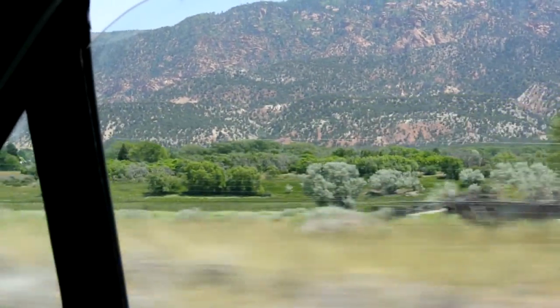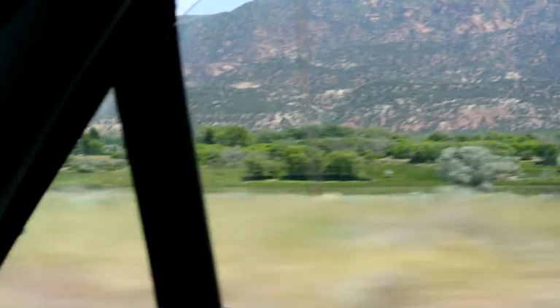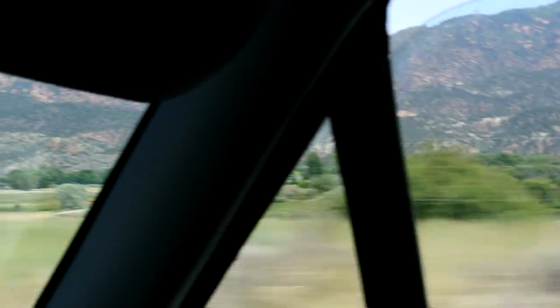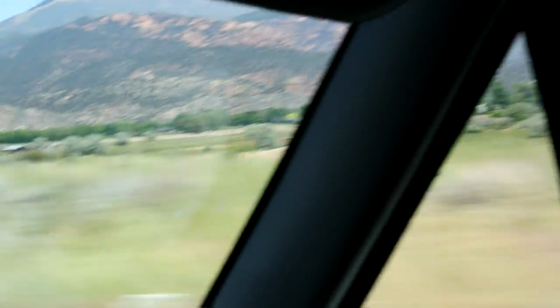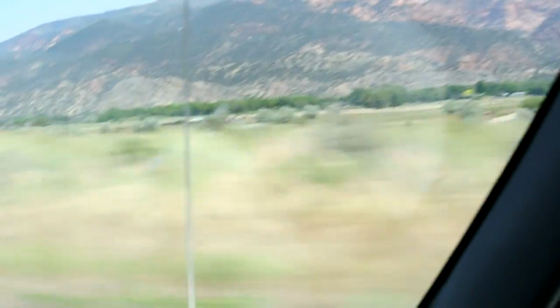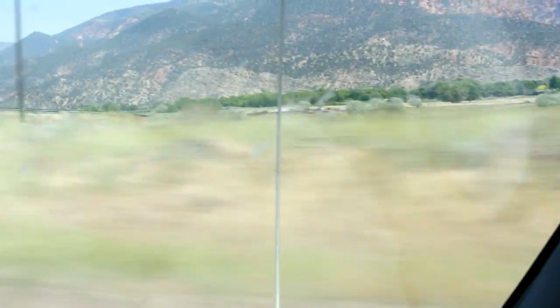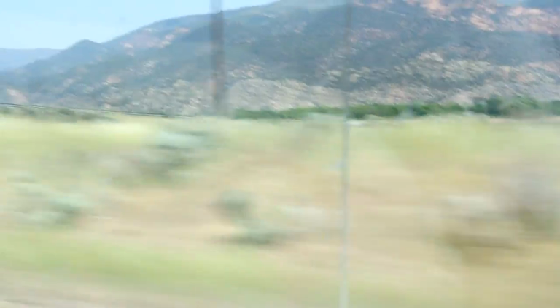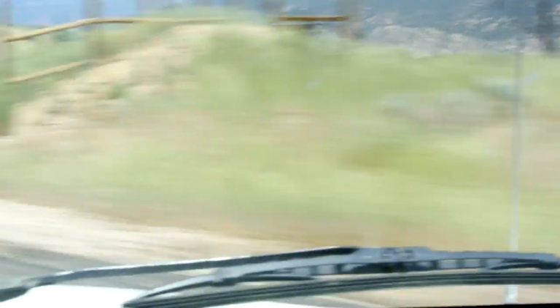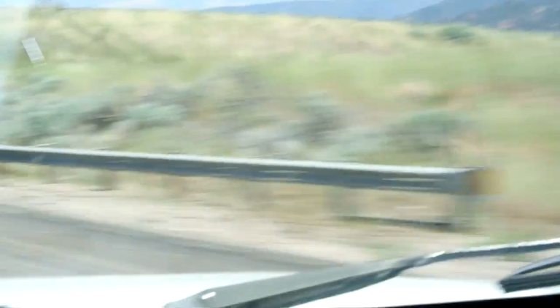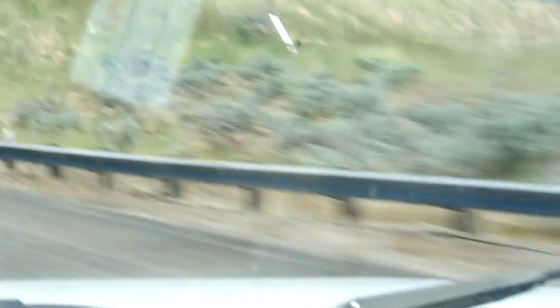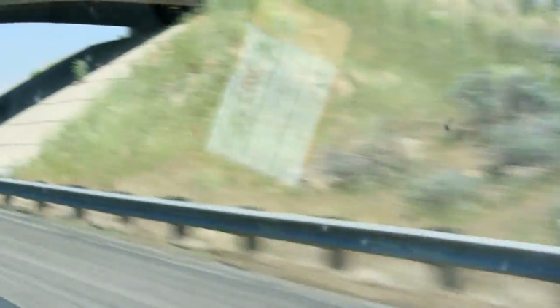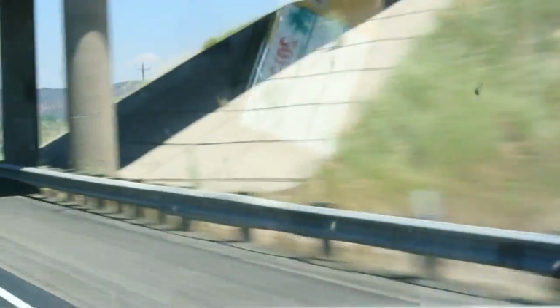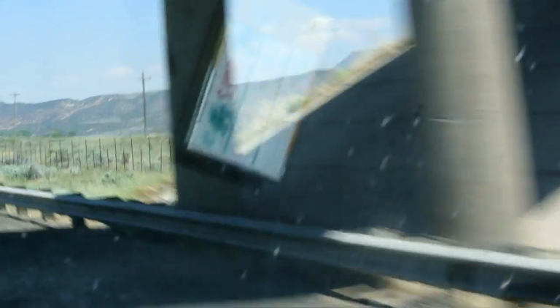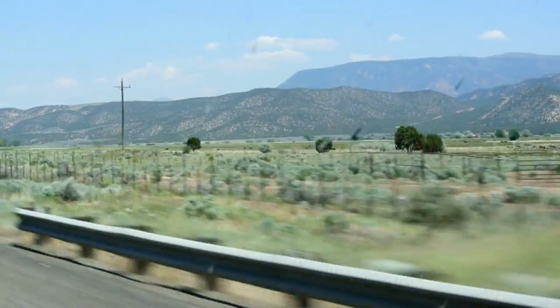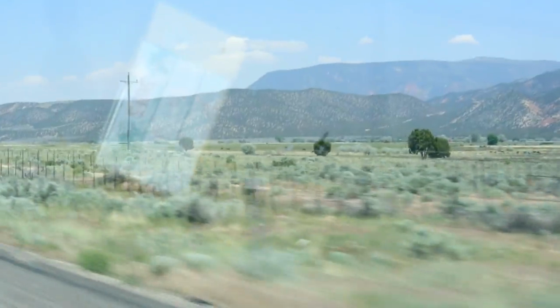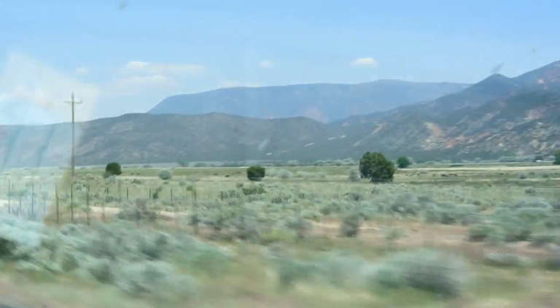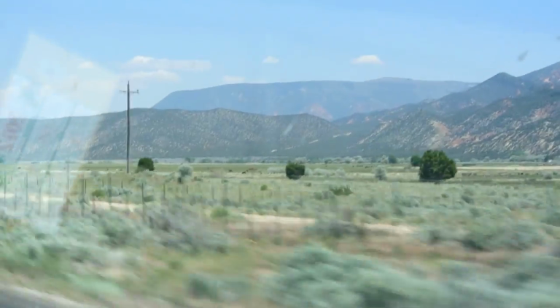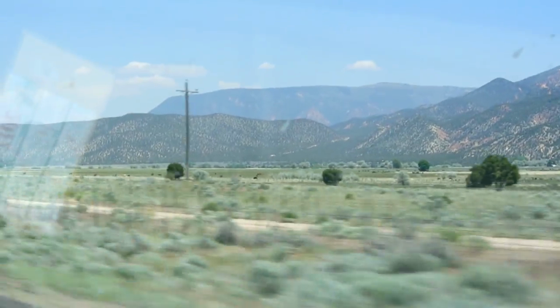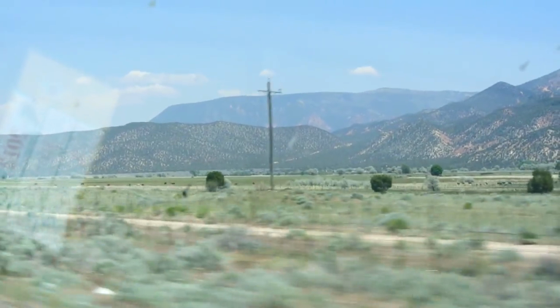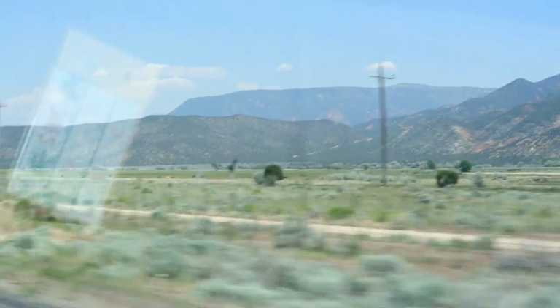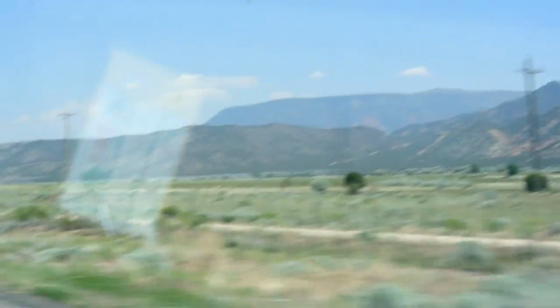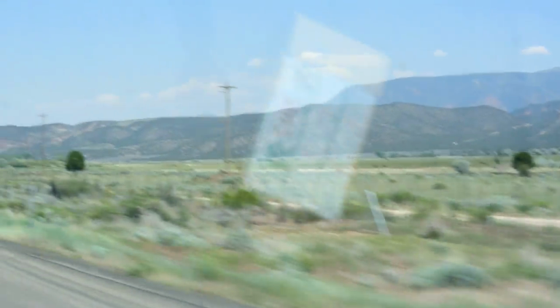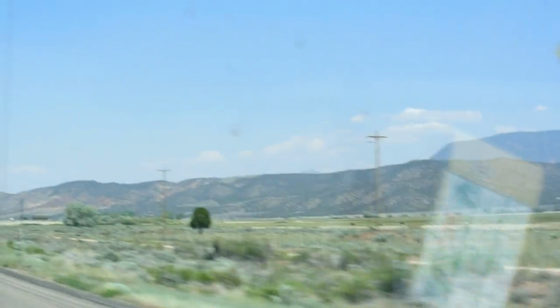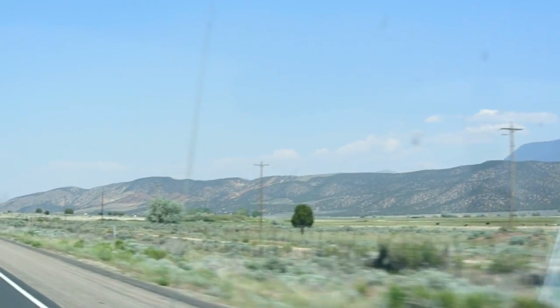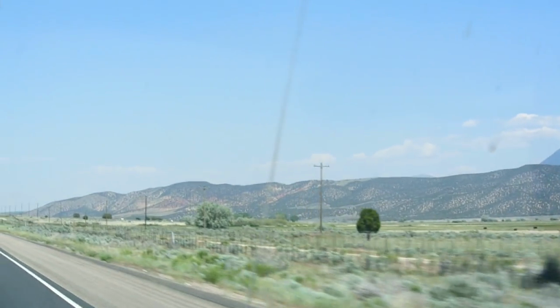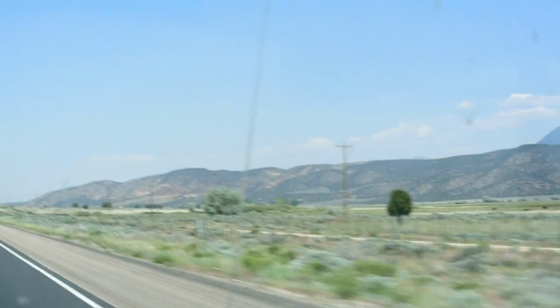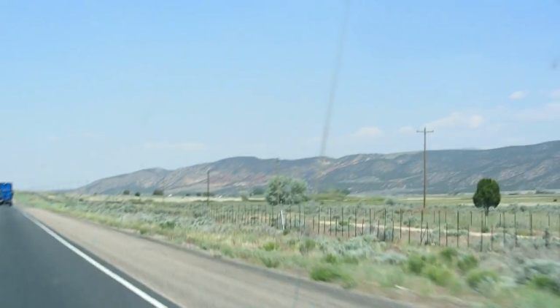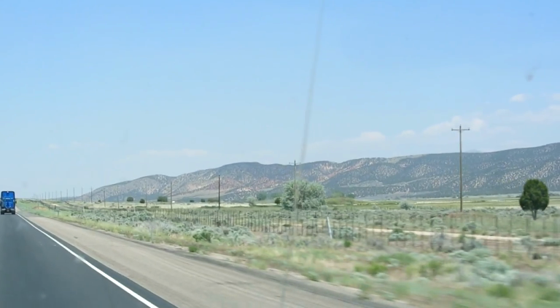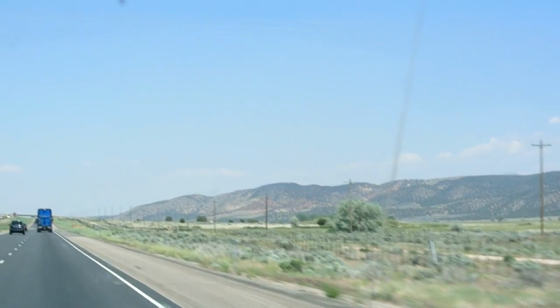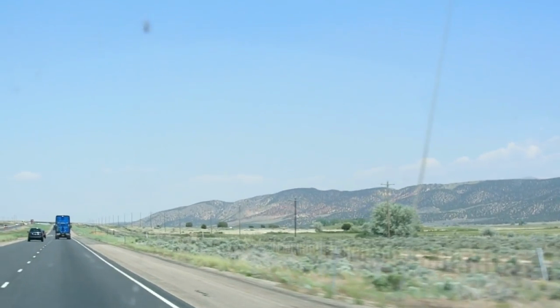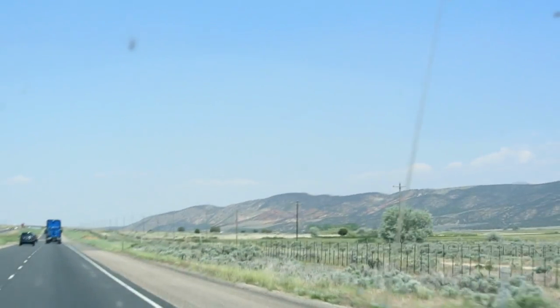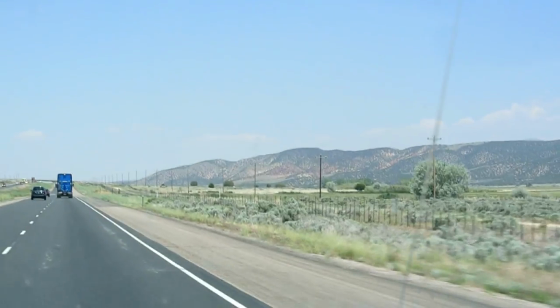I guess I also like it because it's one of the greatest areas in Utah. Just wanted to show a quick shot of the fields coming up close with Cedar City.